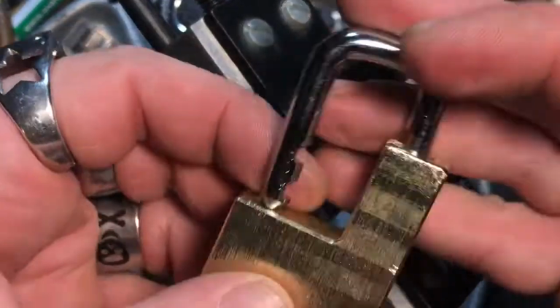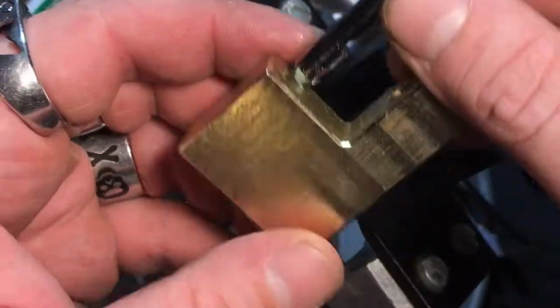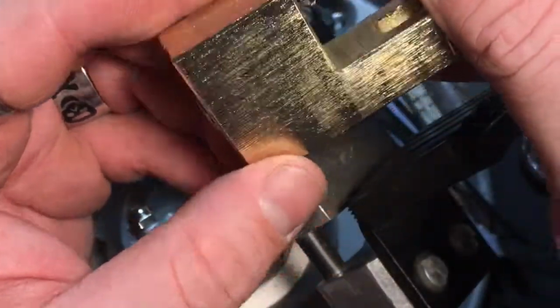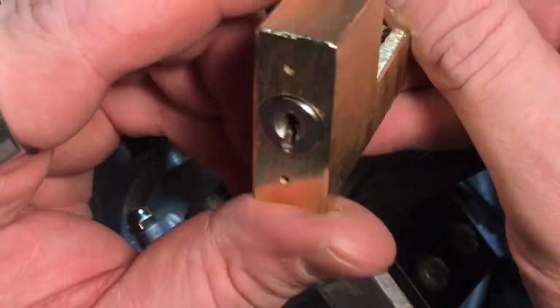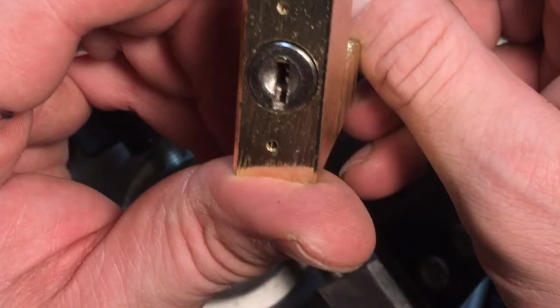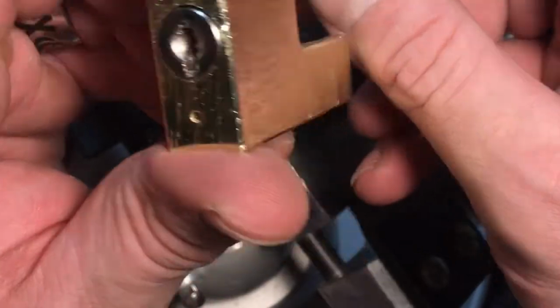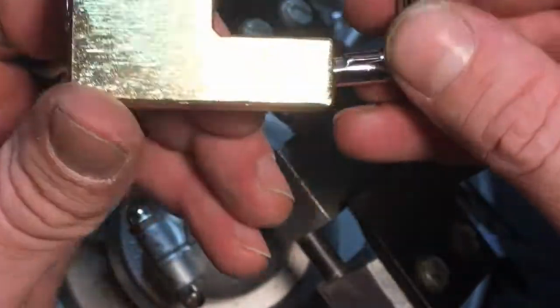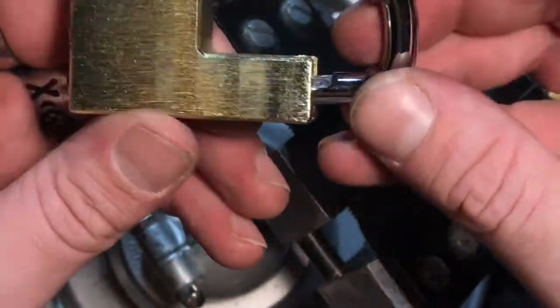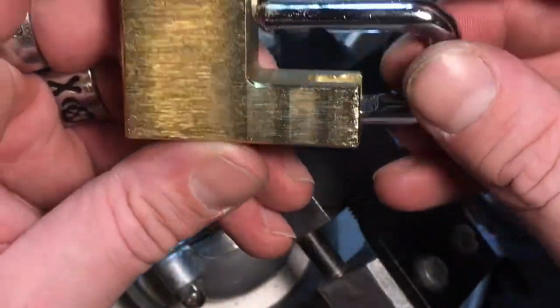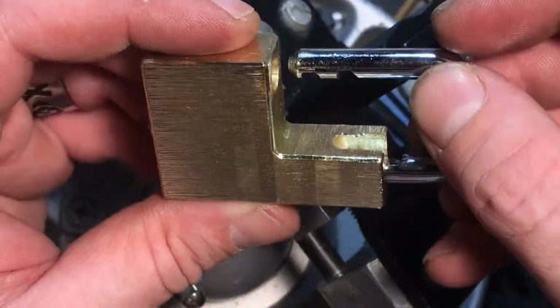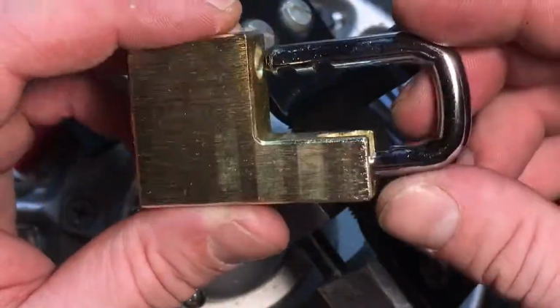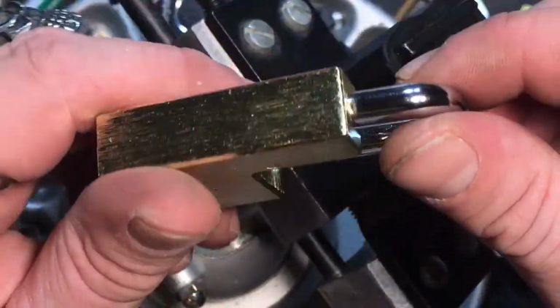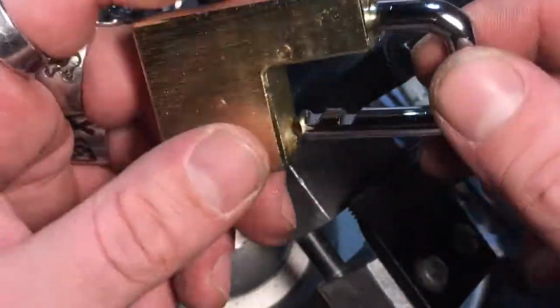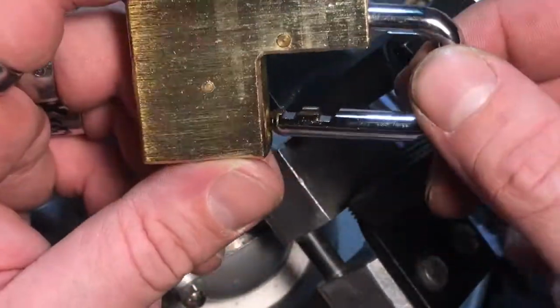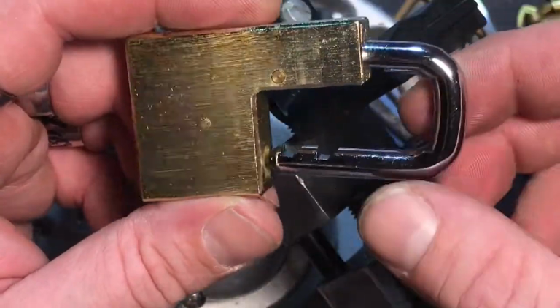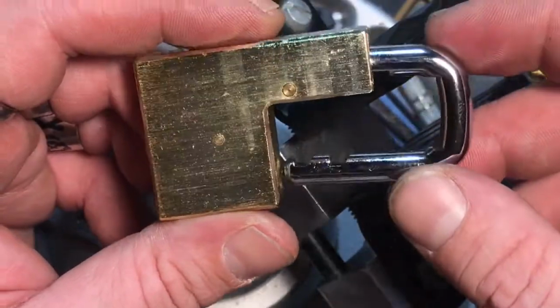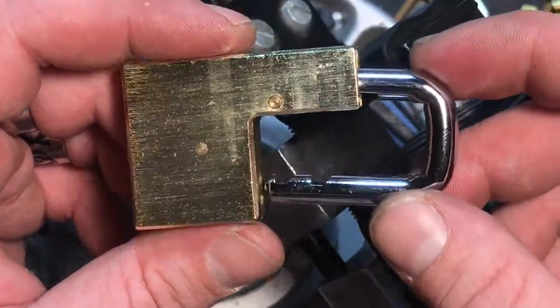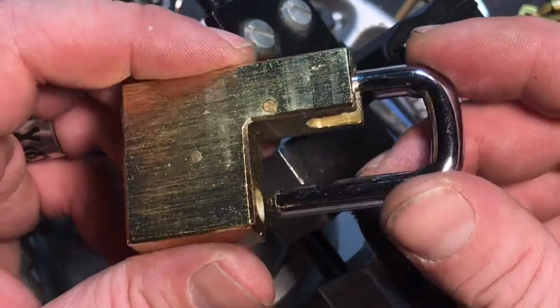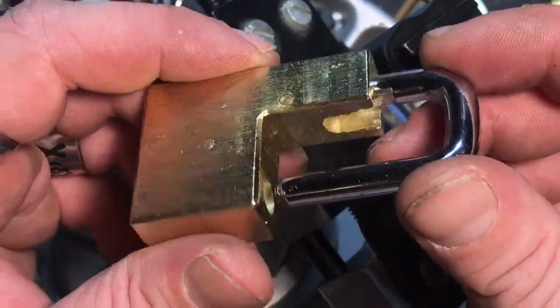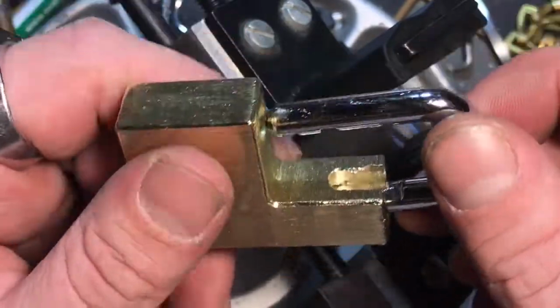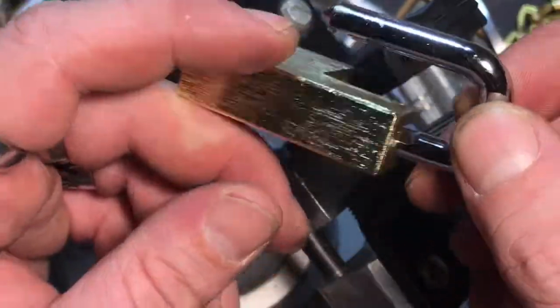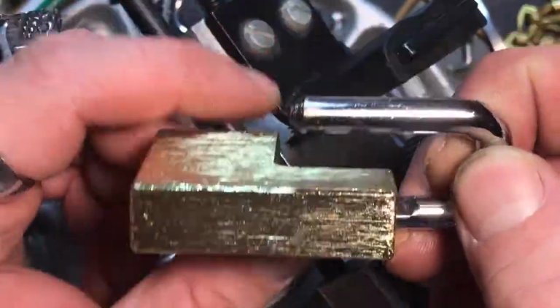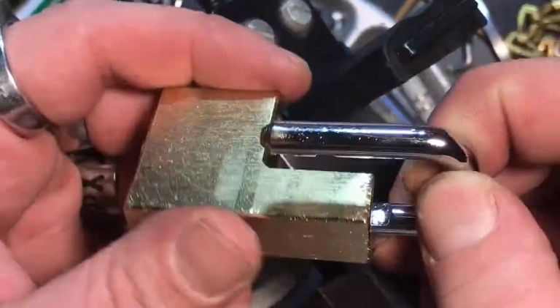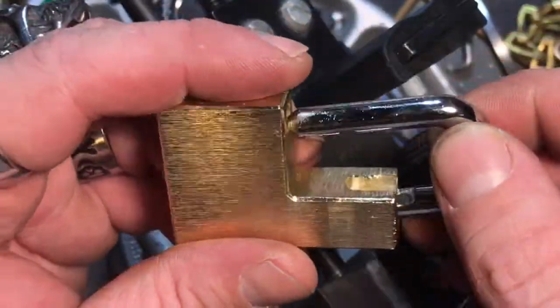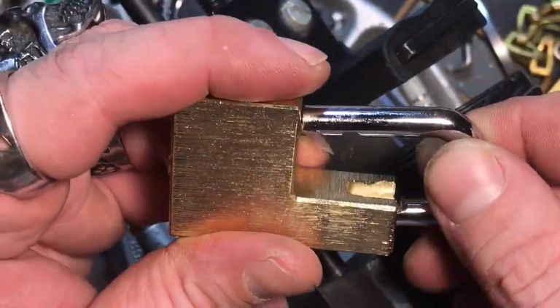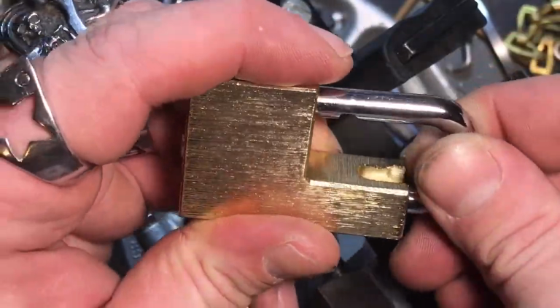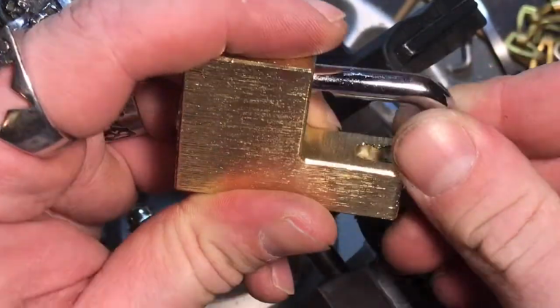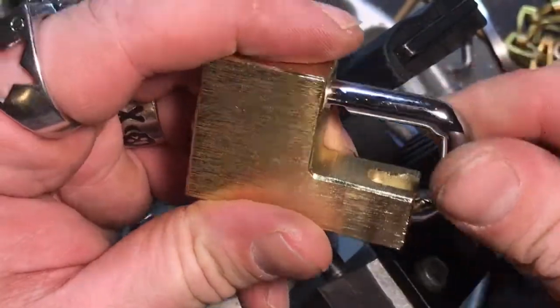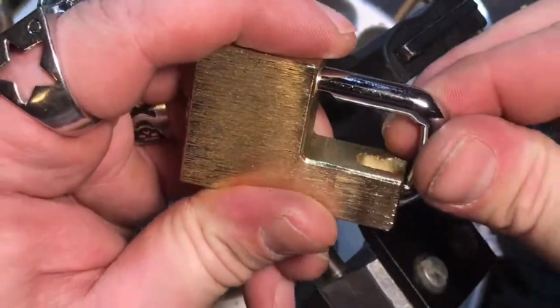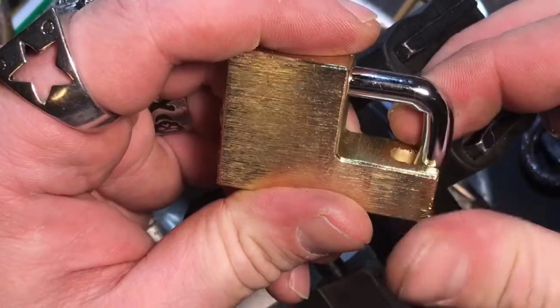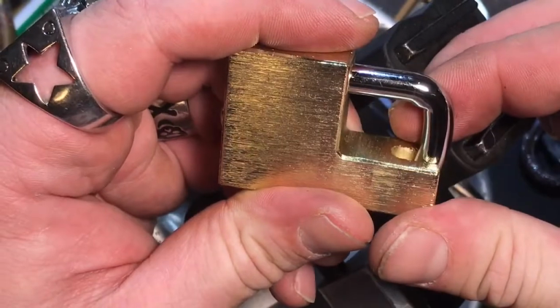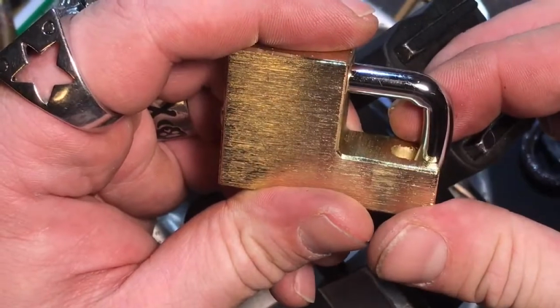So anyway, this is like a no-name lock — I have no idea what this is for. If anyone out there knows, please let me know. Again, this is K1 Locks saying: be safe, be legal, and be the lock.